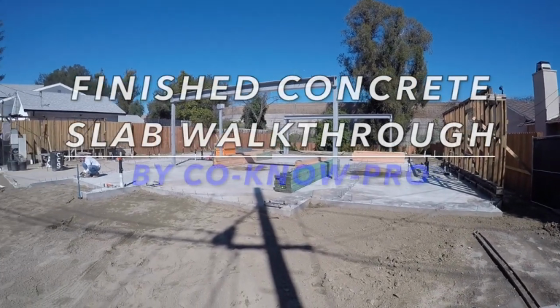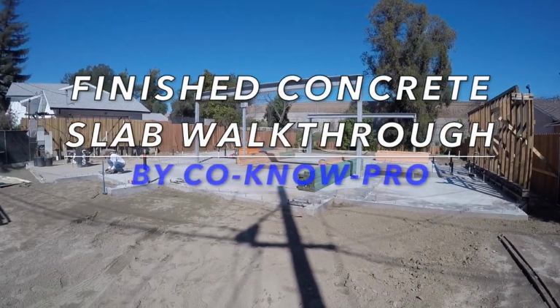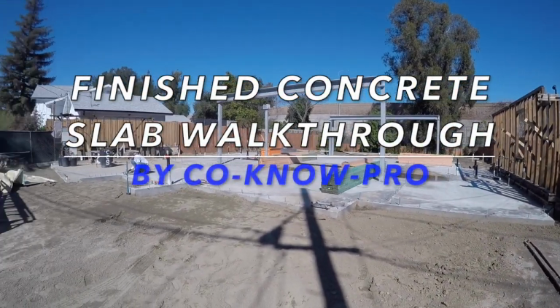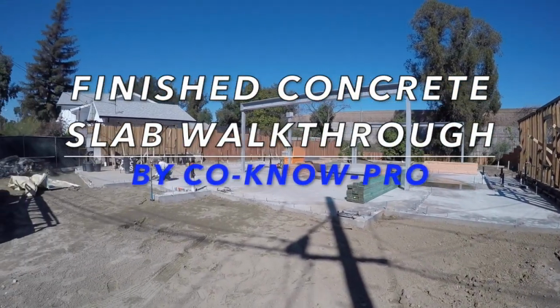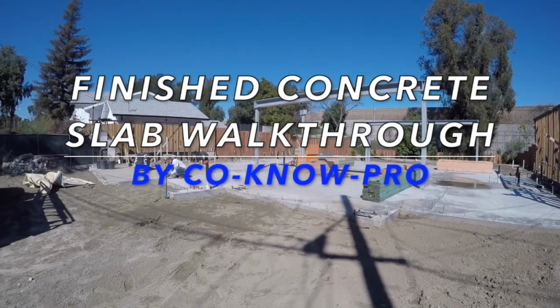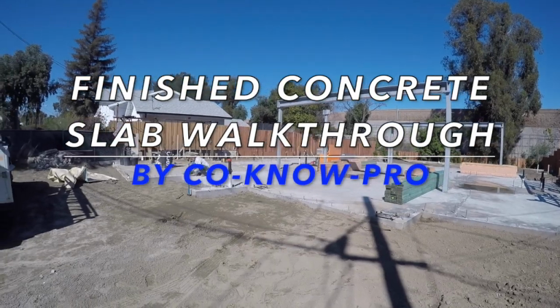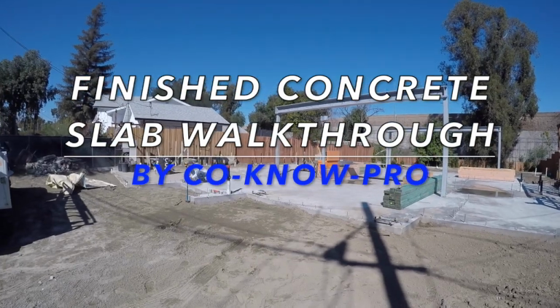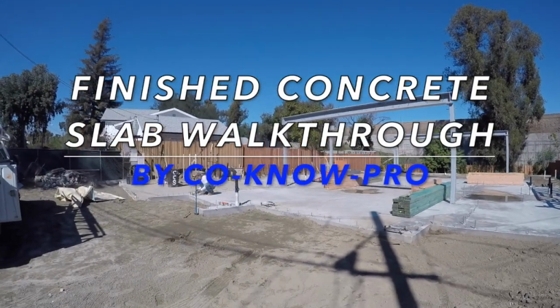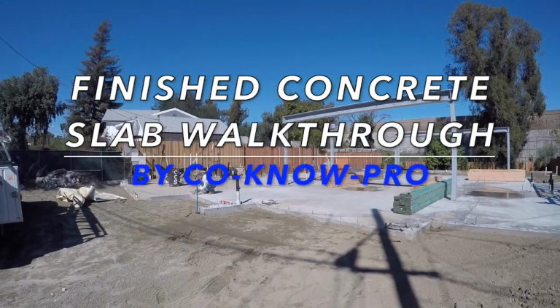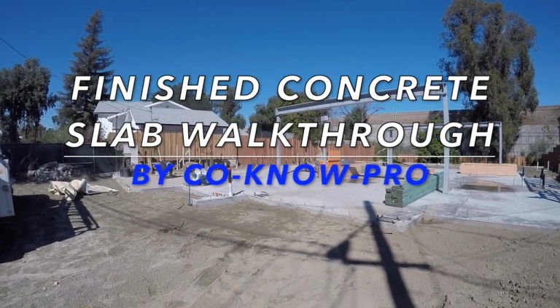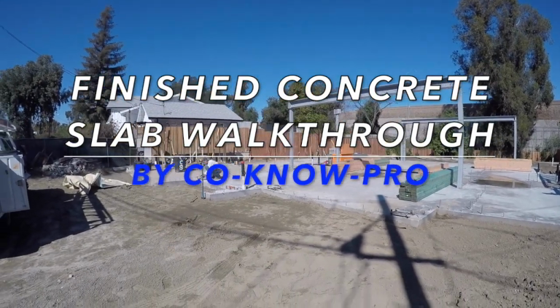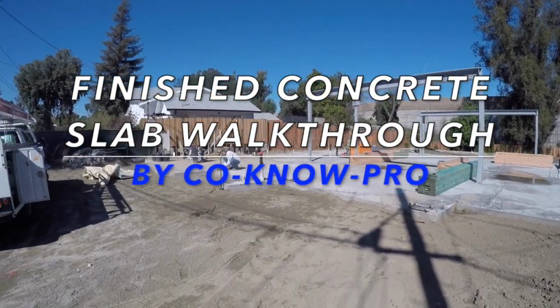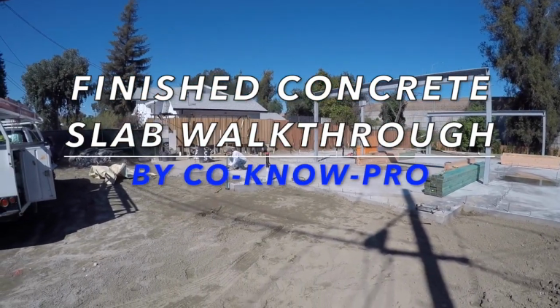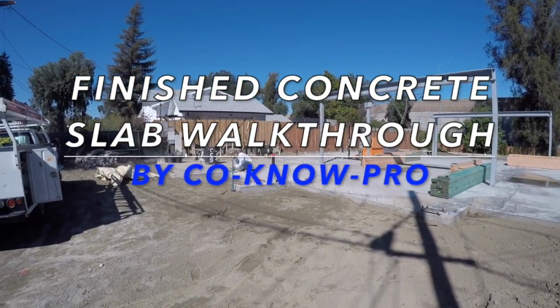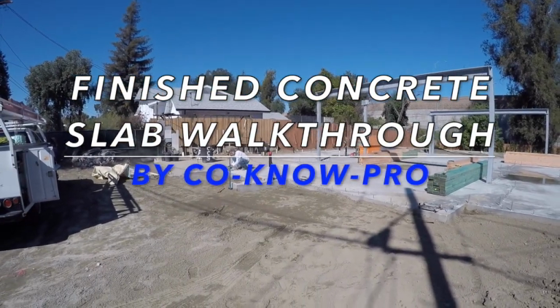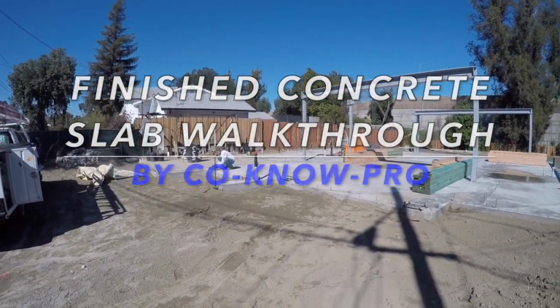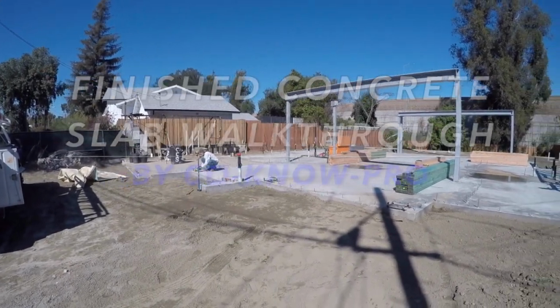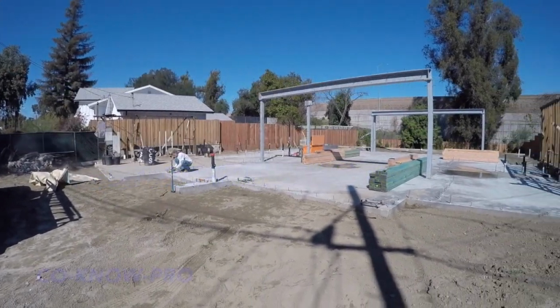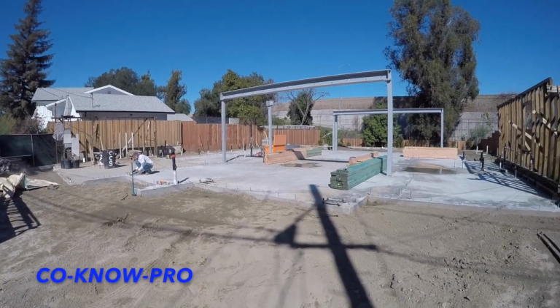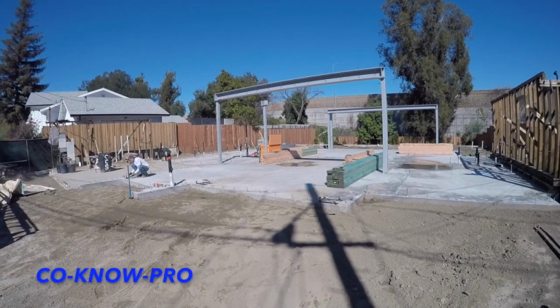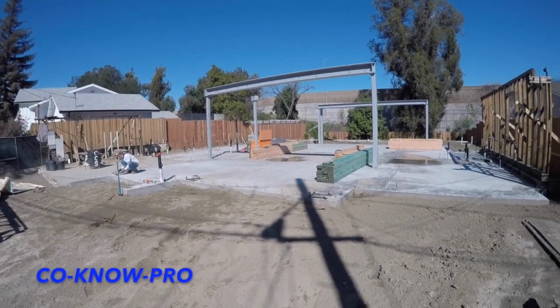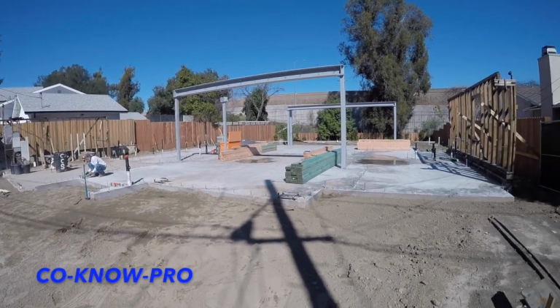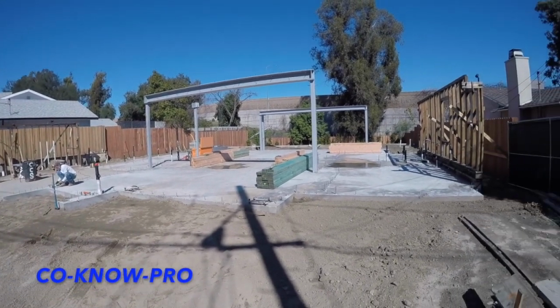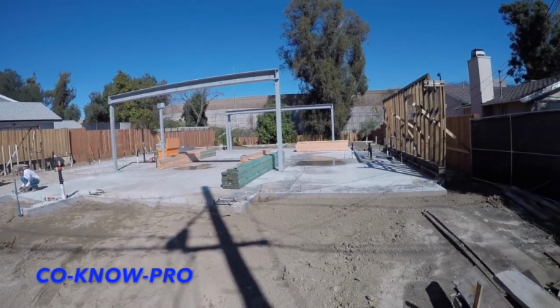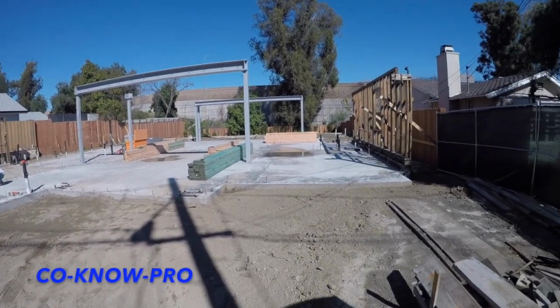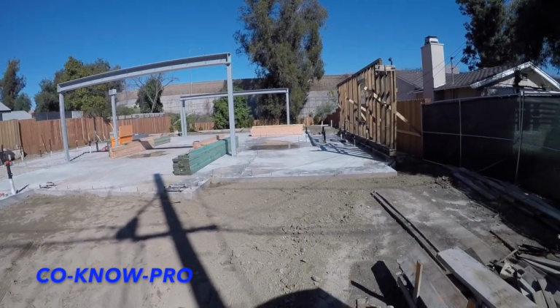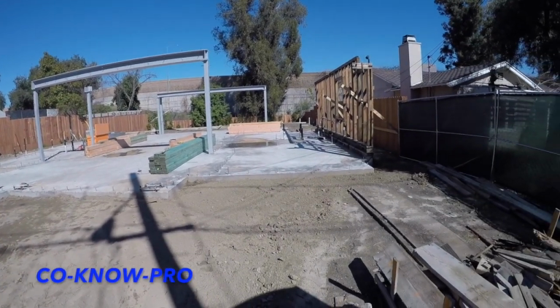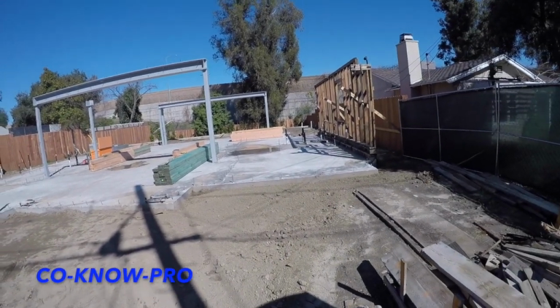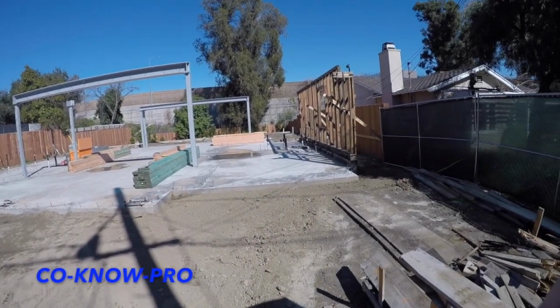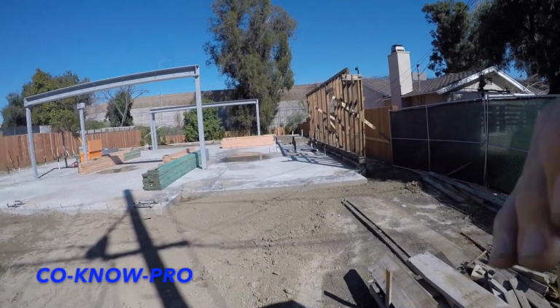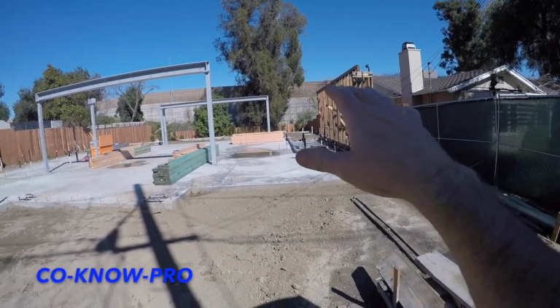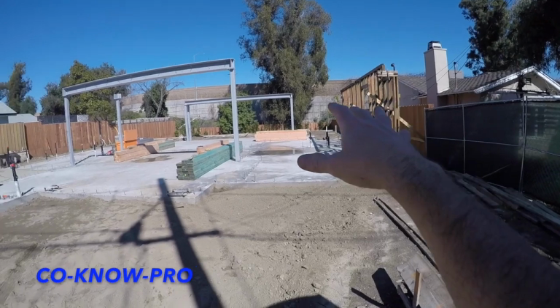What's up everybody, welcome back to Kona Pro. Coming at you with this video right here — I'm going to catch up on this job.